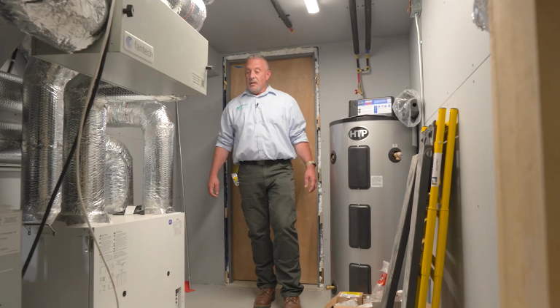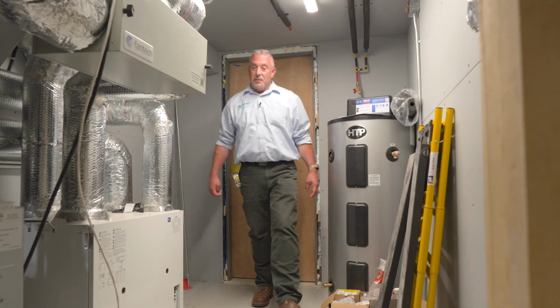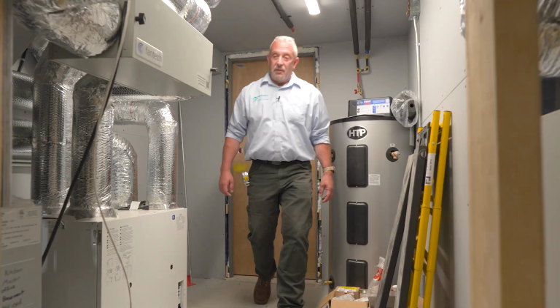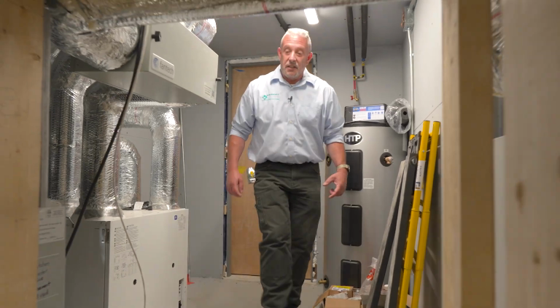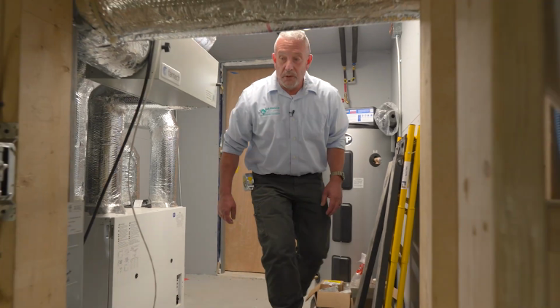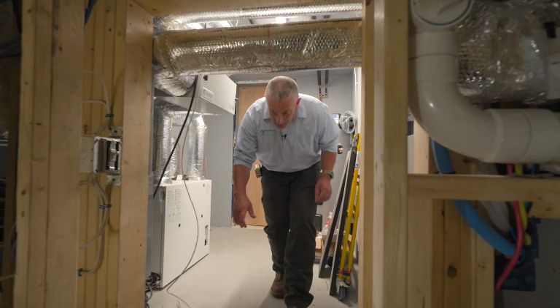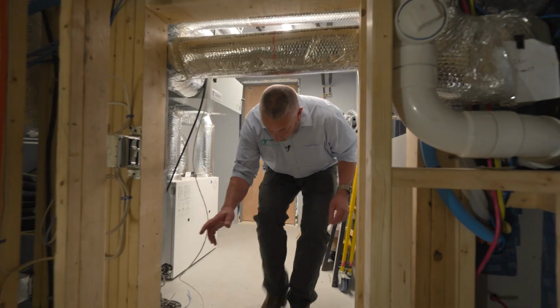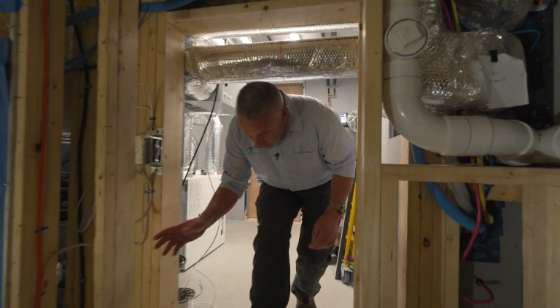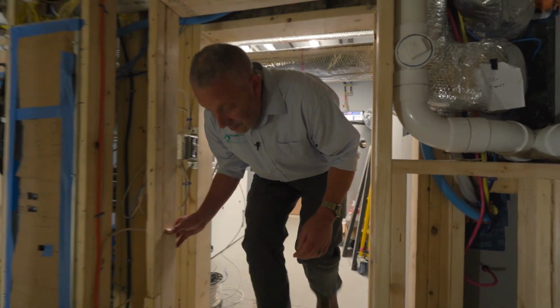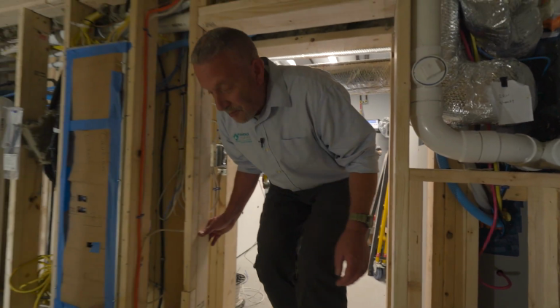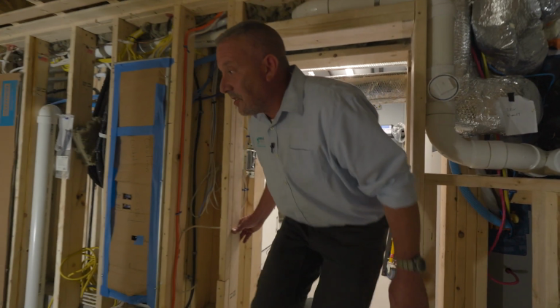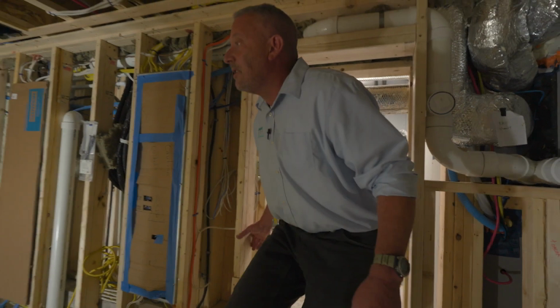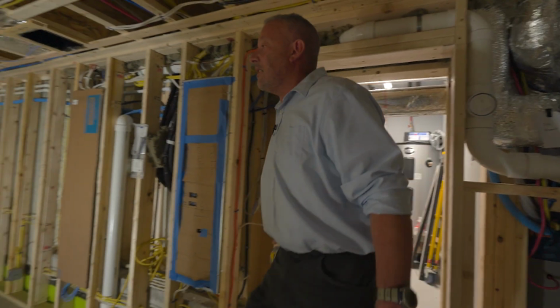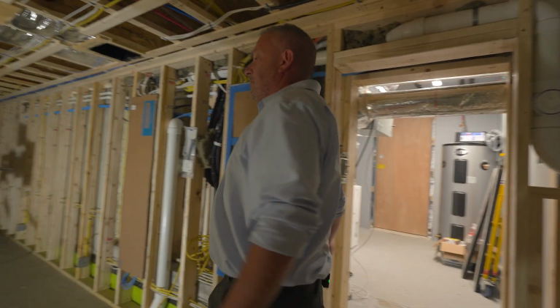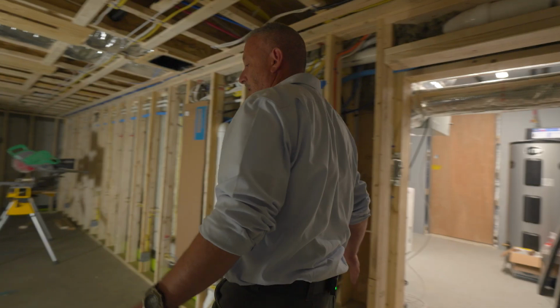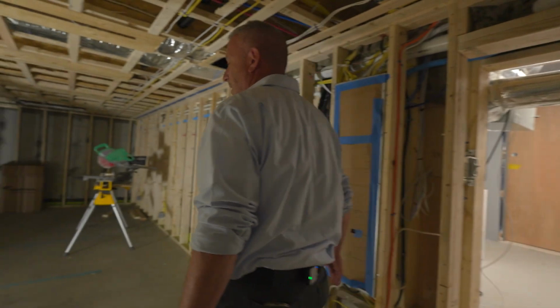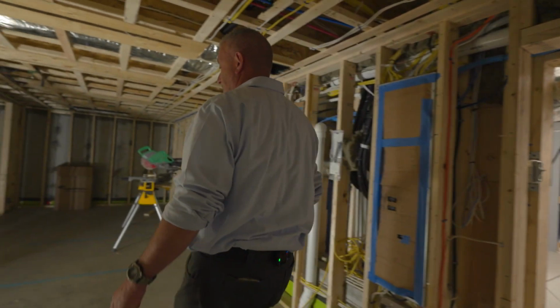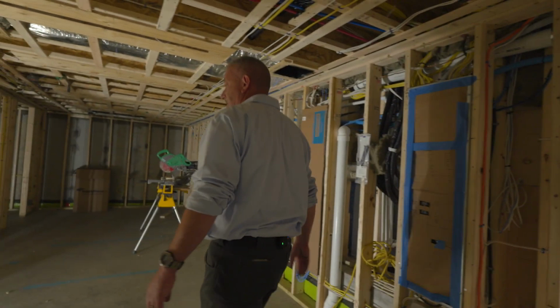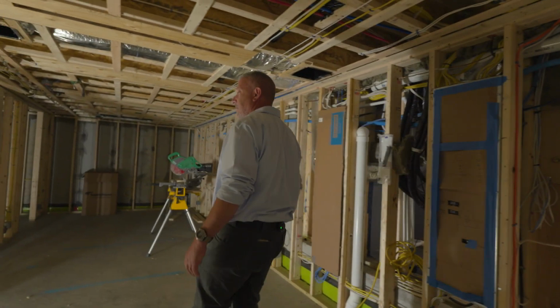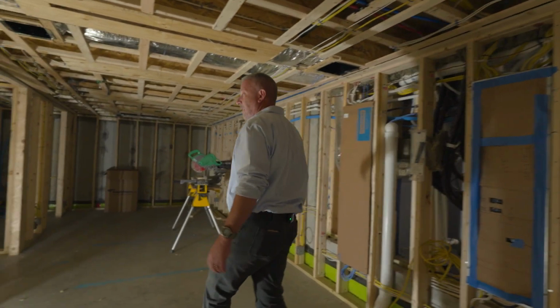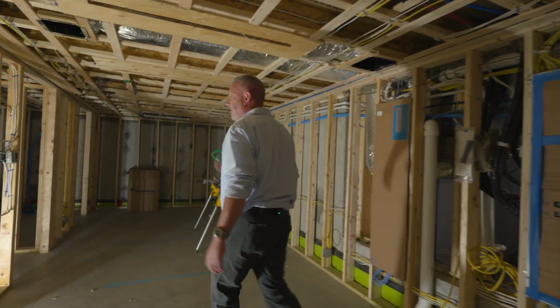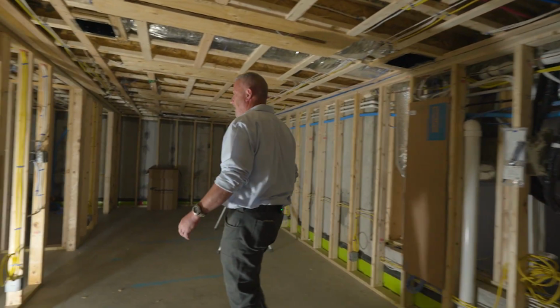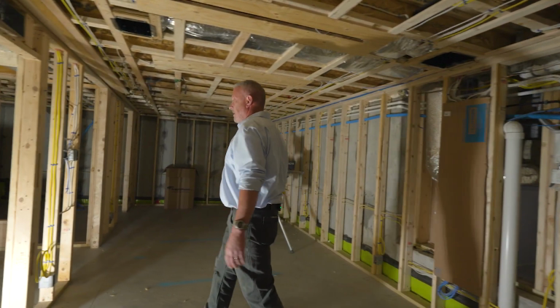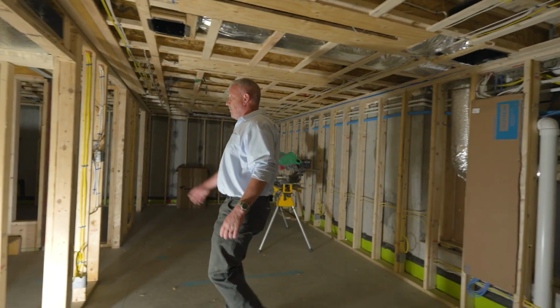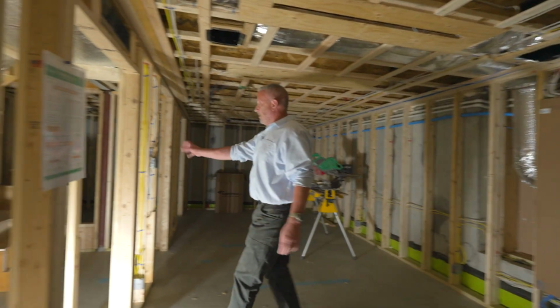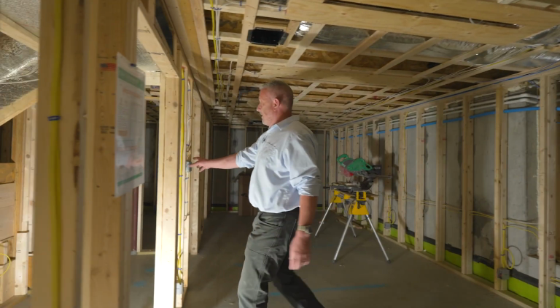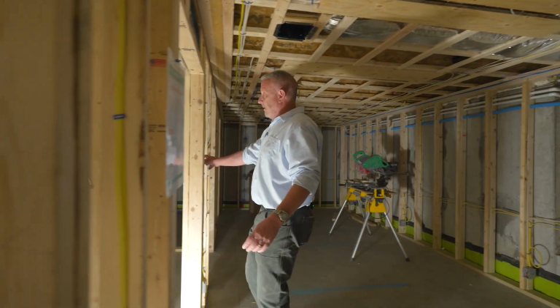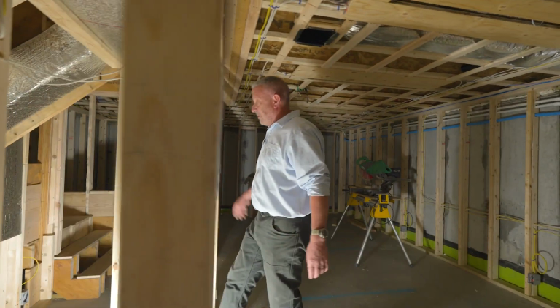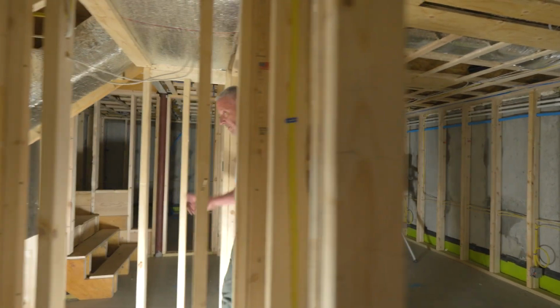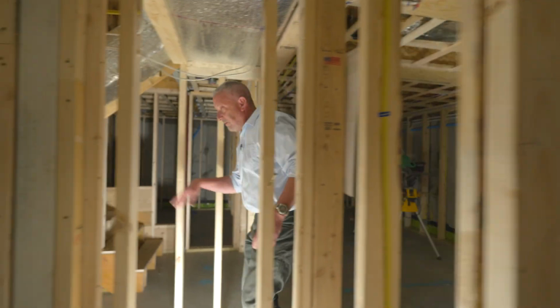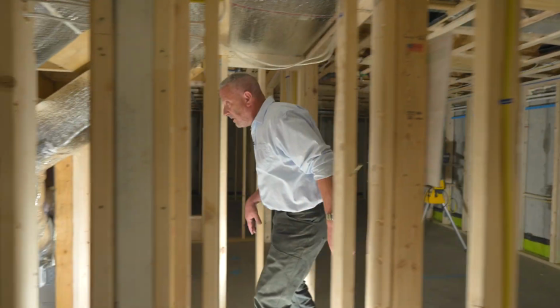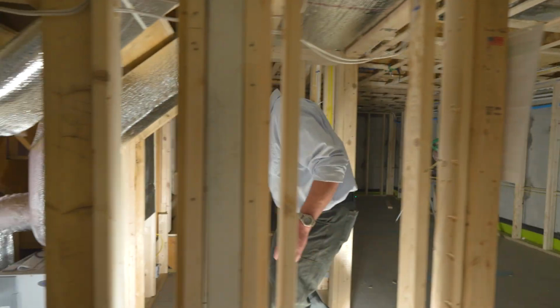That wraps it up for the mechanical room. Let's work our way into the finished basement space. We're going to have a home gym, some storage, a small office, and wood storage down here in the vestibule for the wood fireplace upstairs.